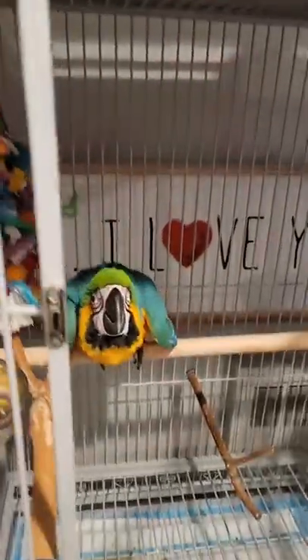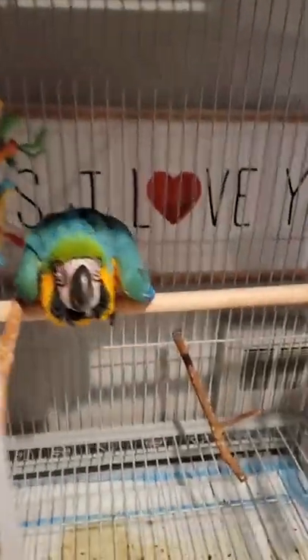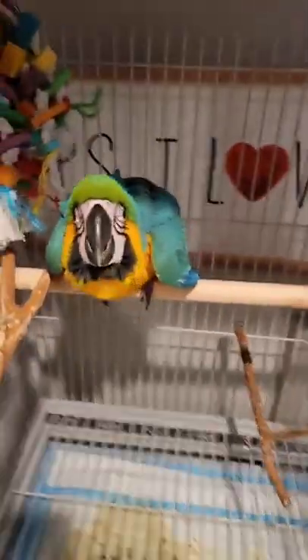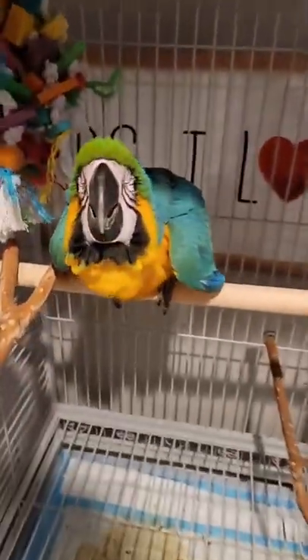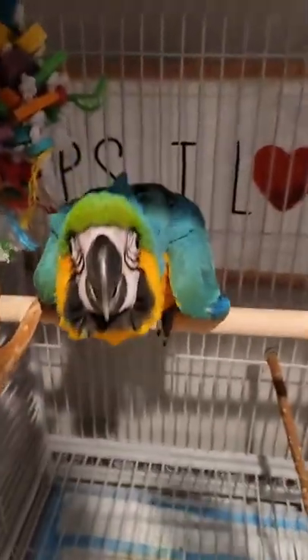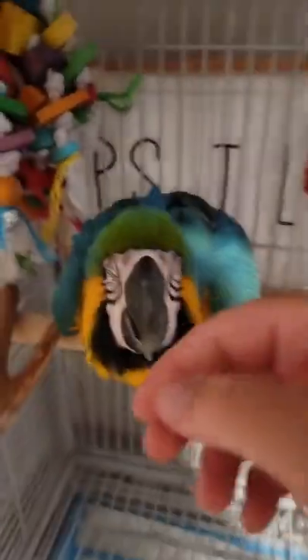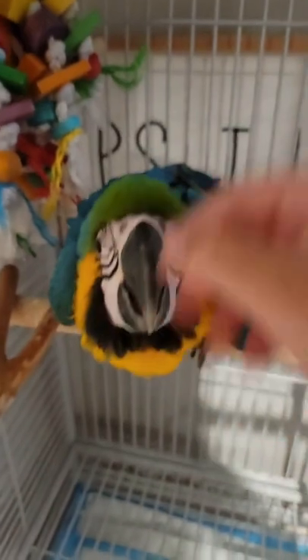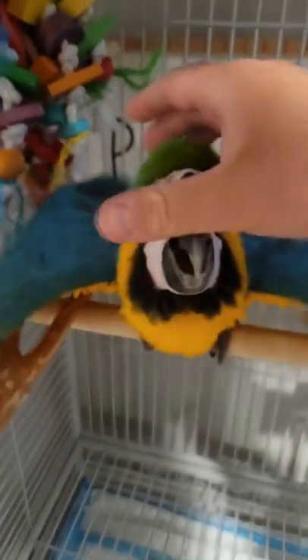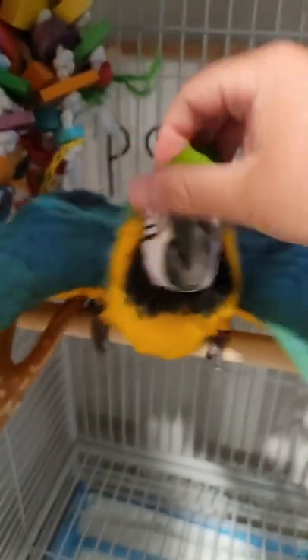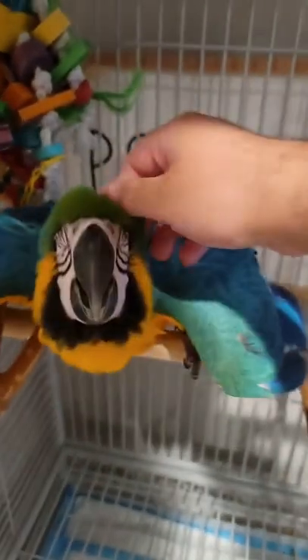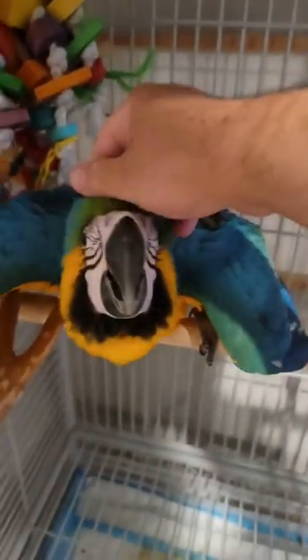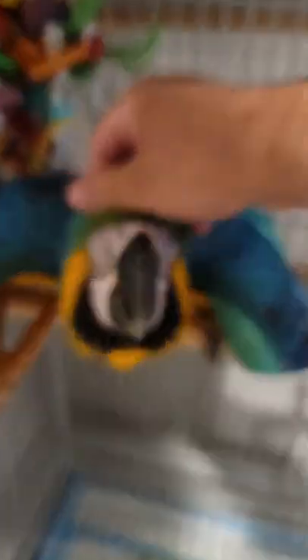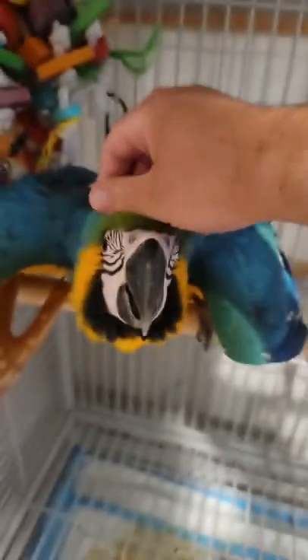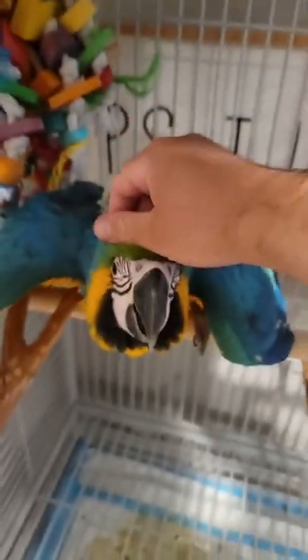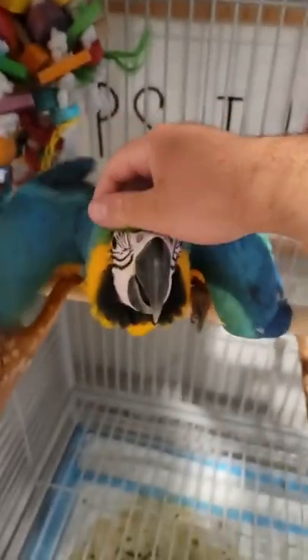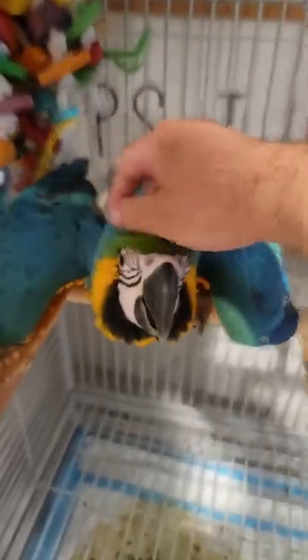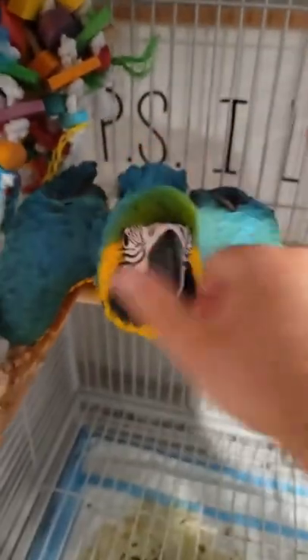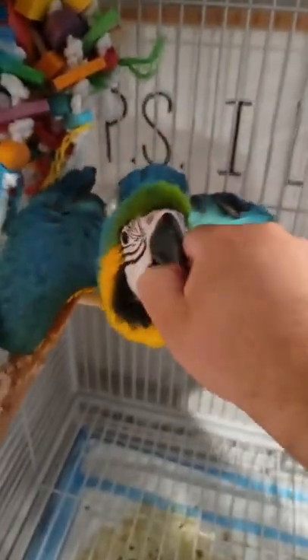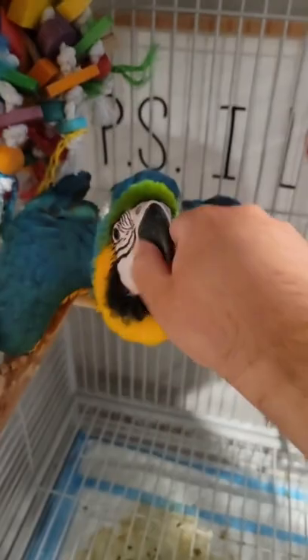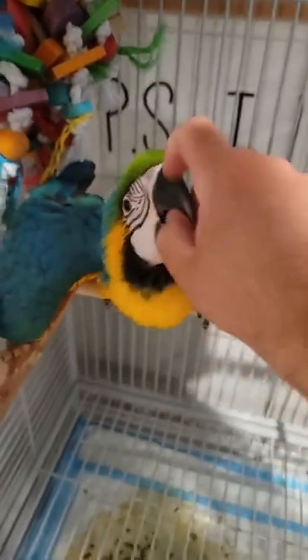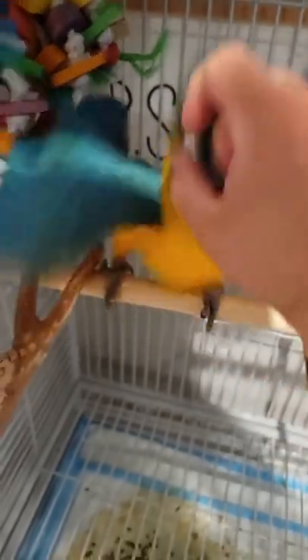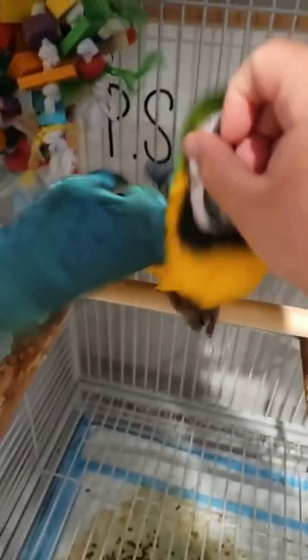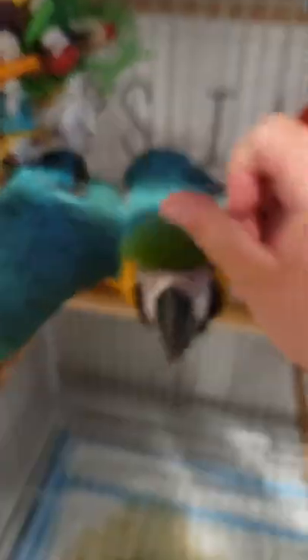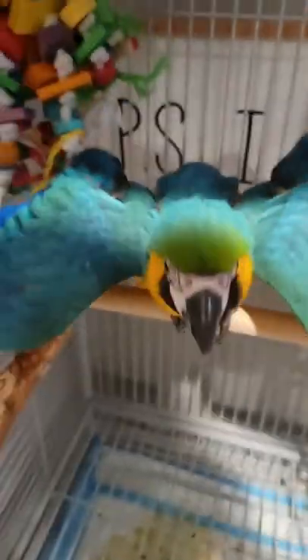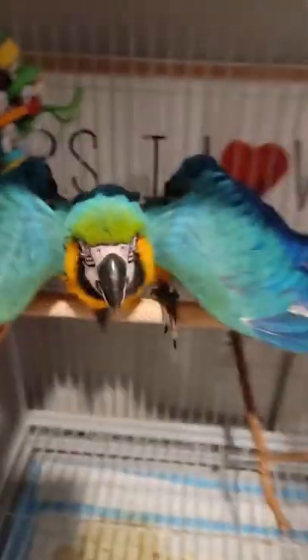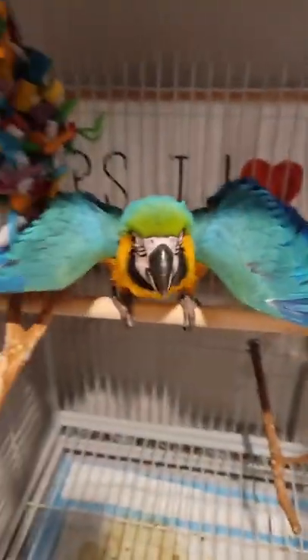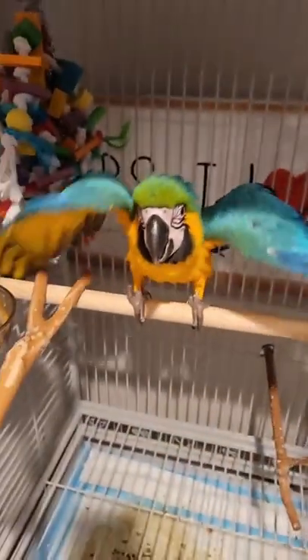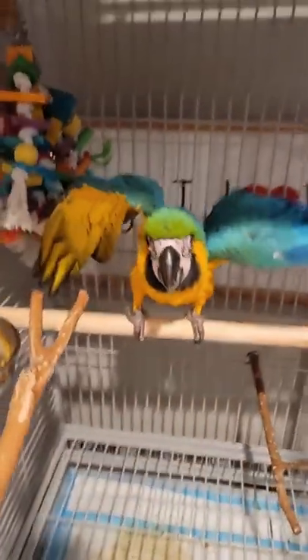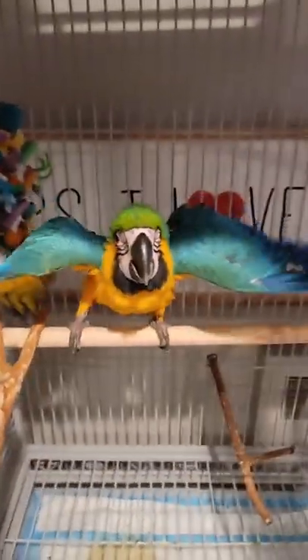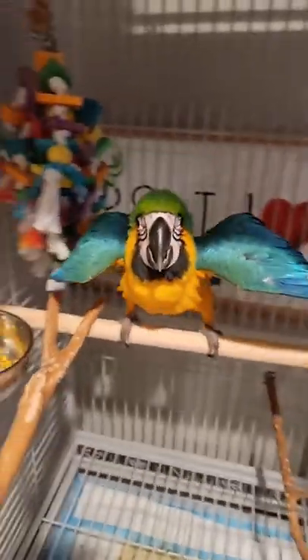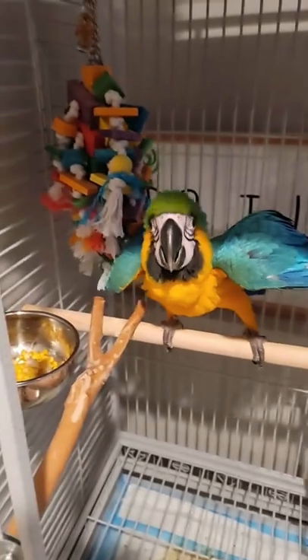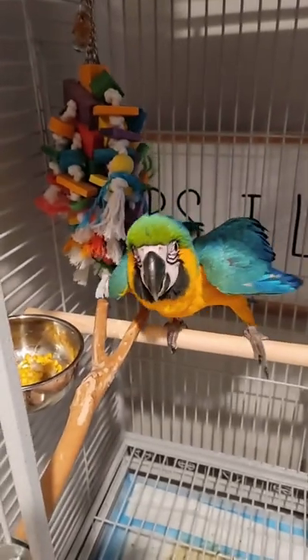Hello buddy. Hi. Are you excited for some dinner? So he's going to be having some dinner time right now.